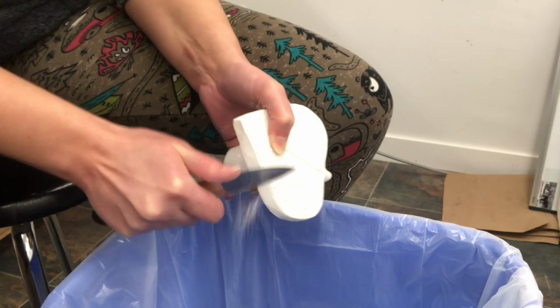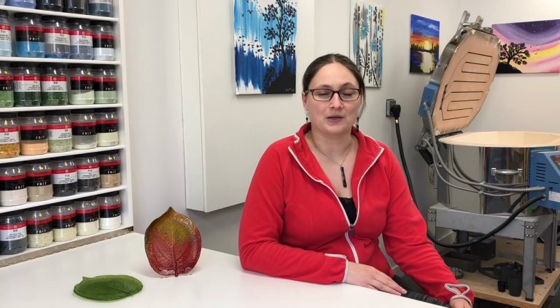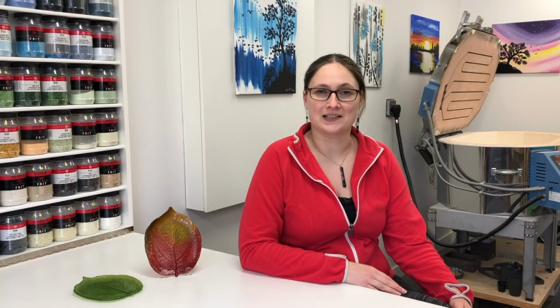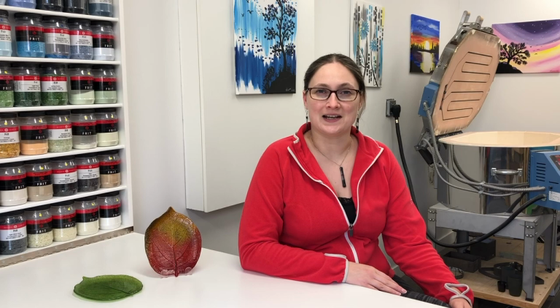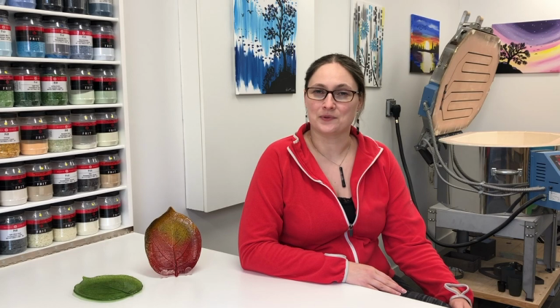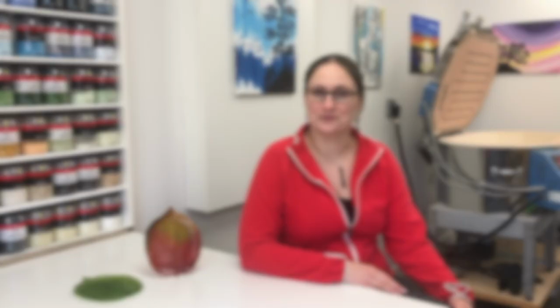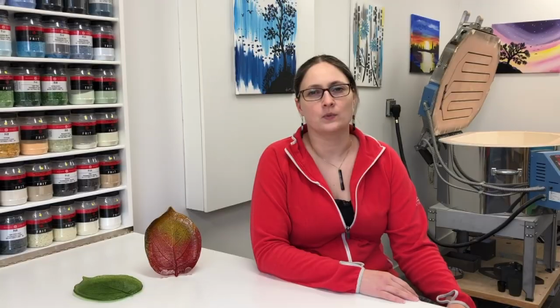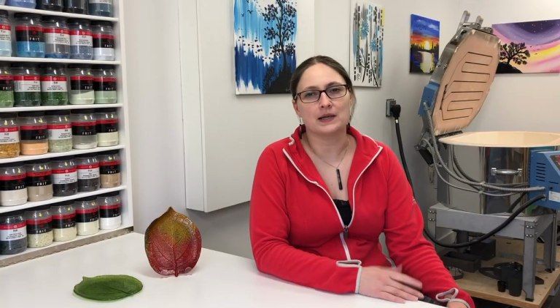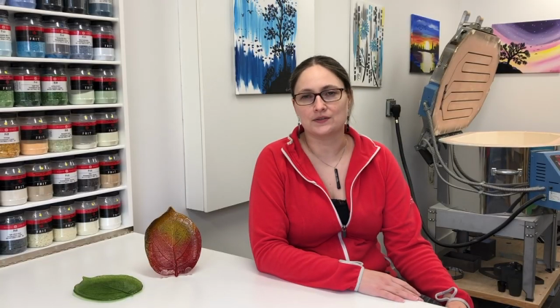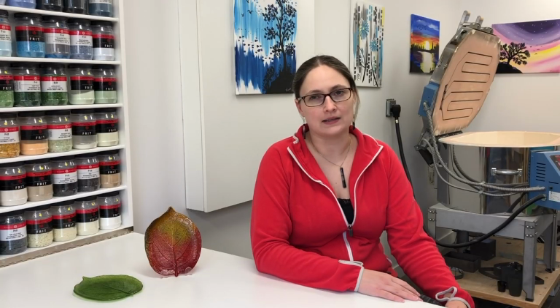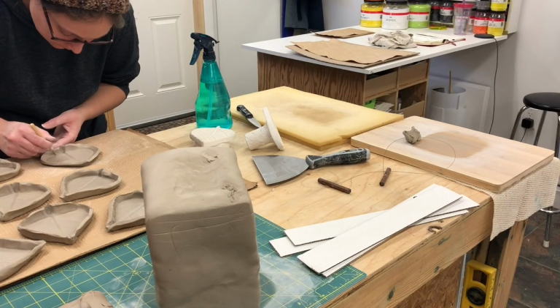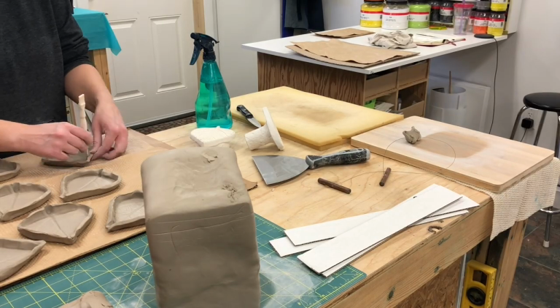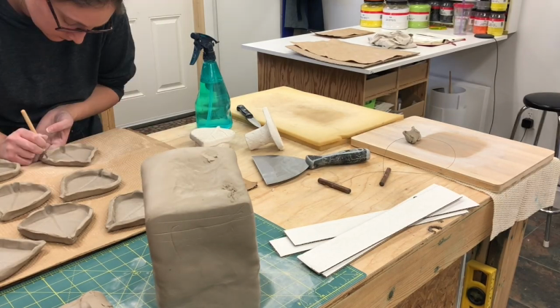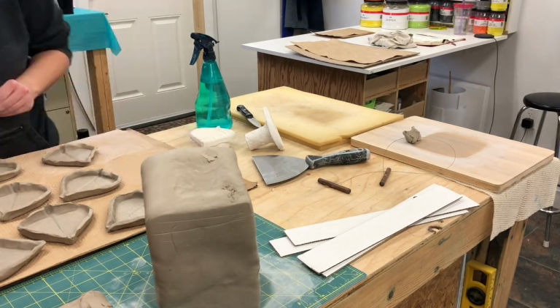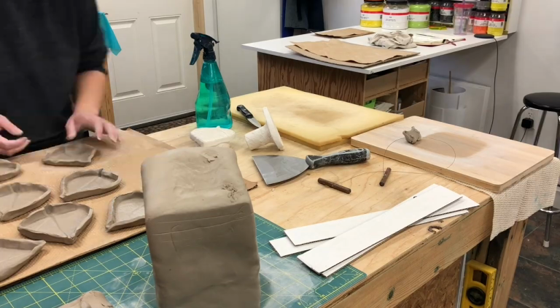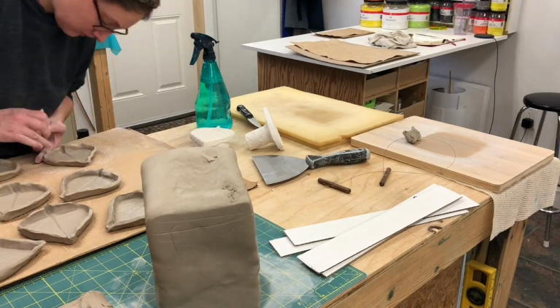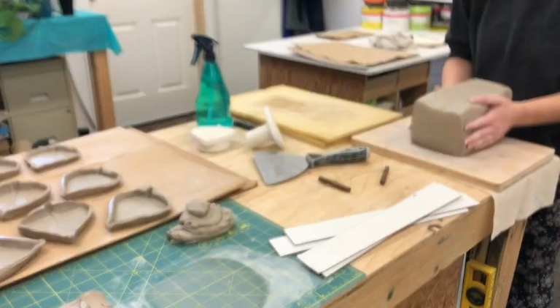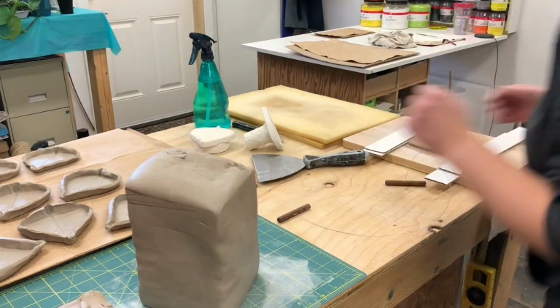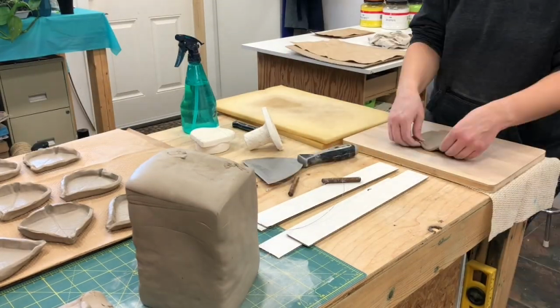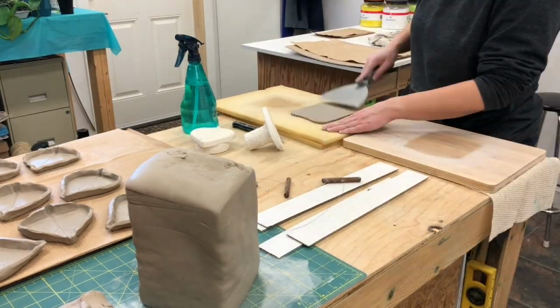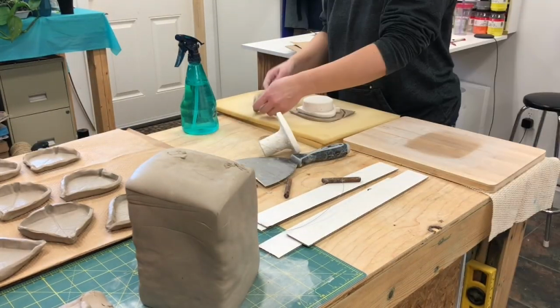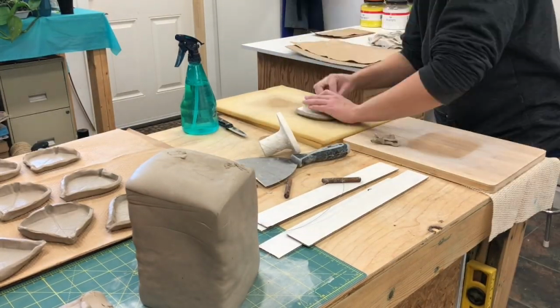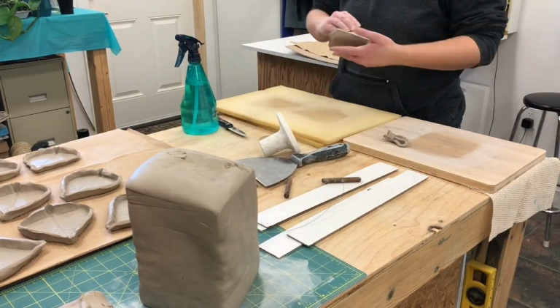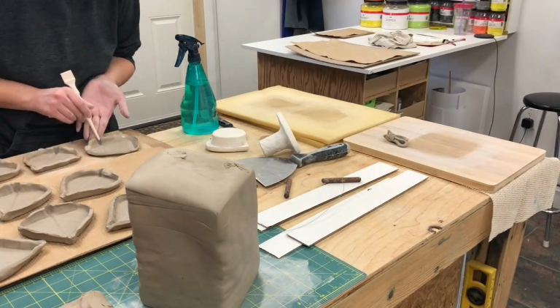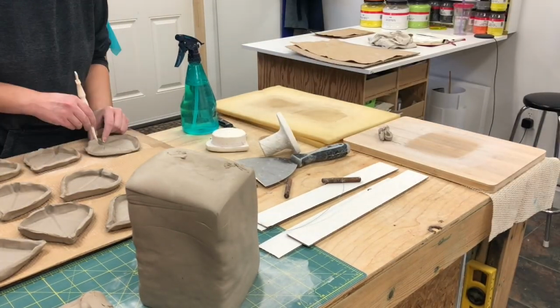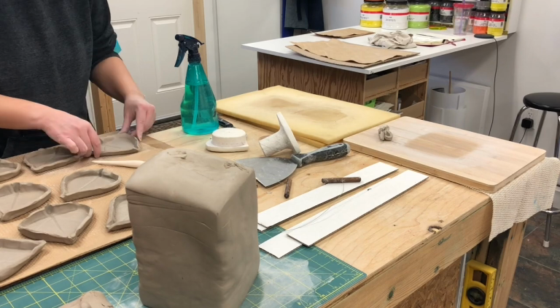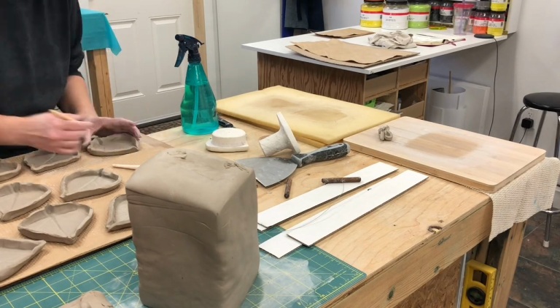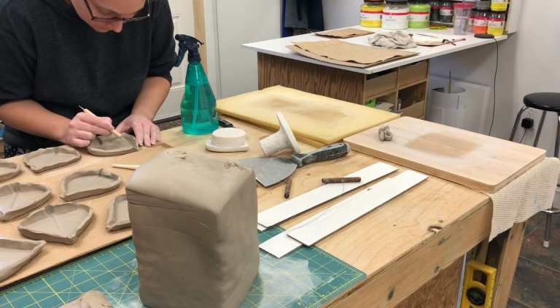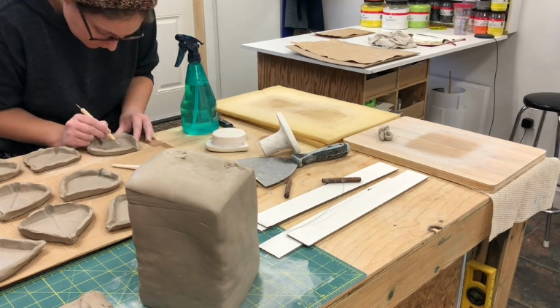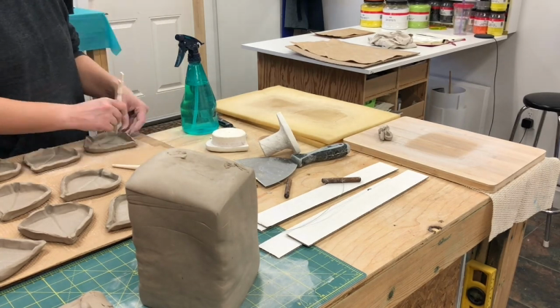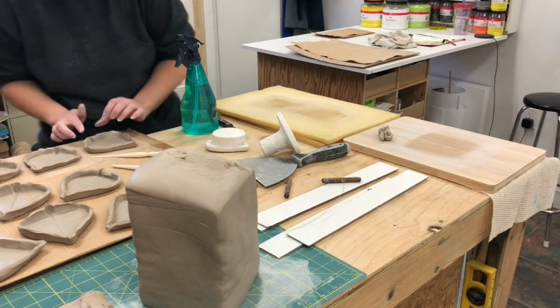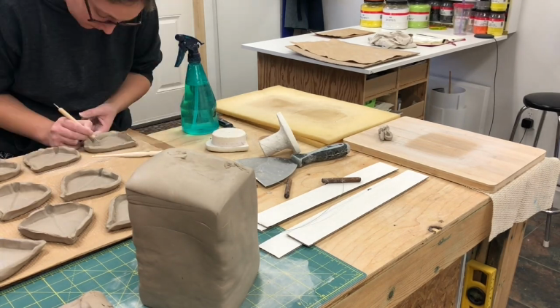I bought a block of clay and set to work. Once I had my size correct, I stamped out as many molds as I could fit into my largest kiln. Even though I made them using a textured stamp, each of them ended up a little different with variations to the sculpted edges.